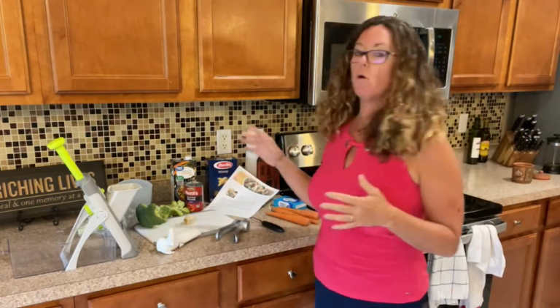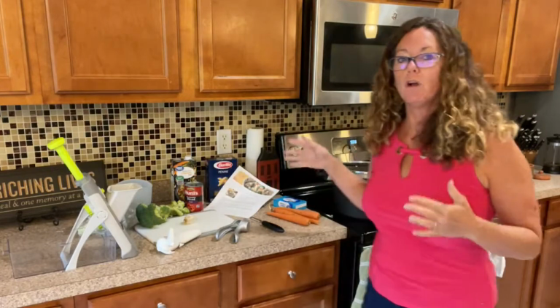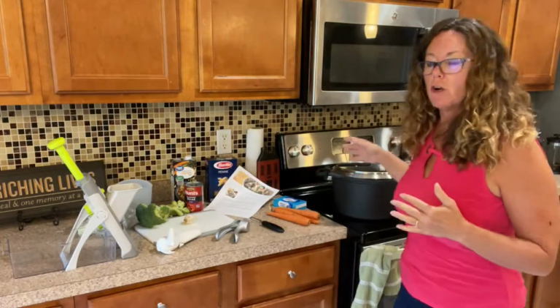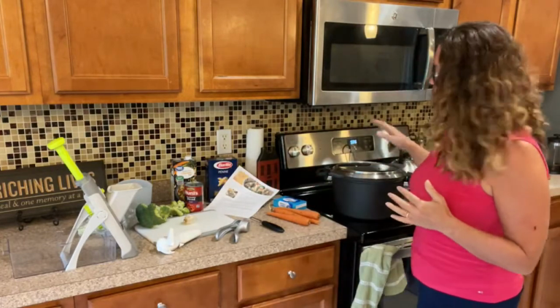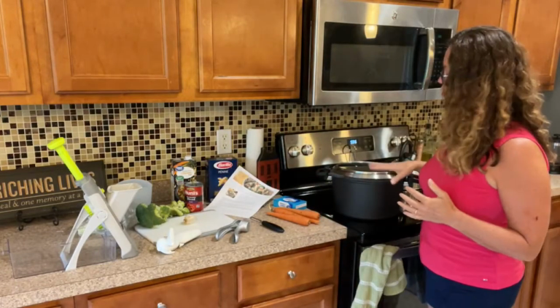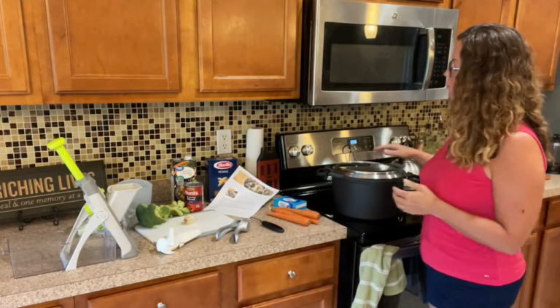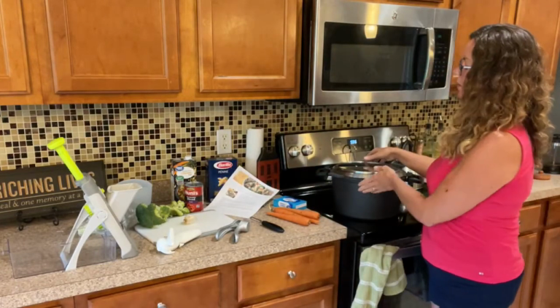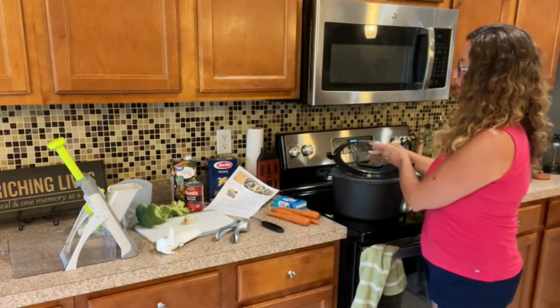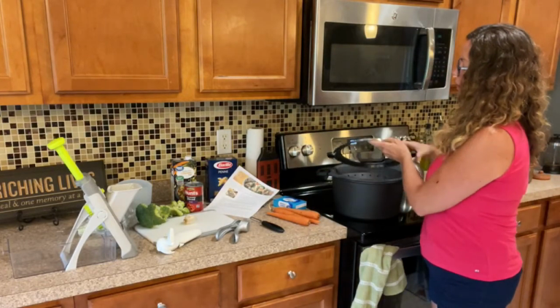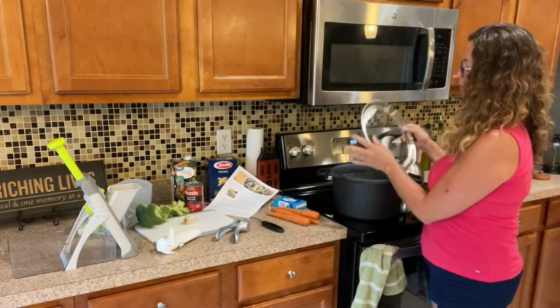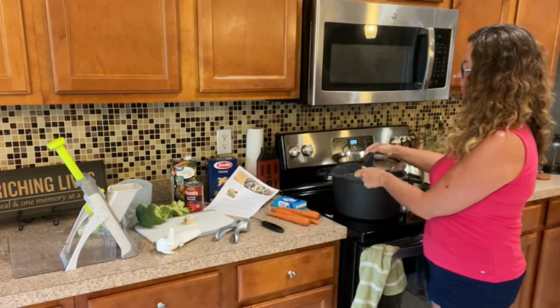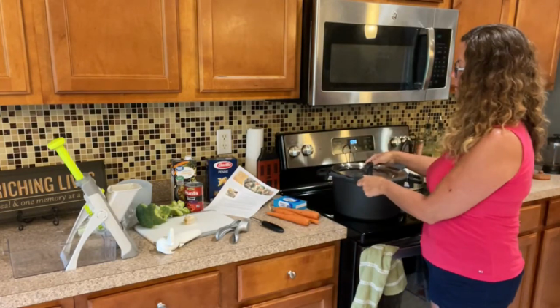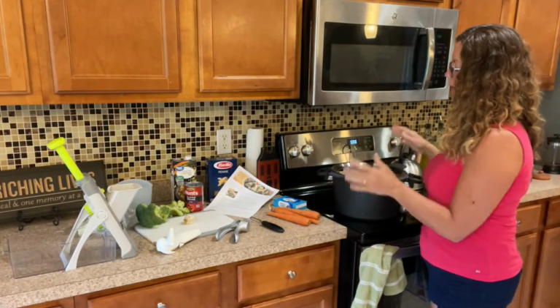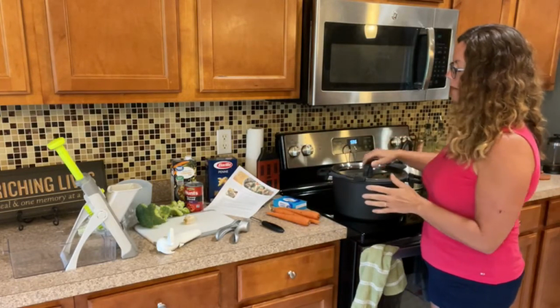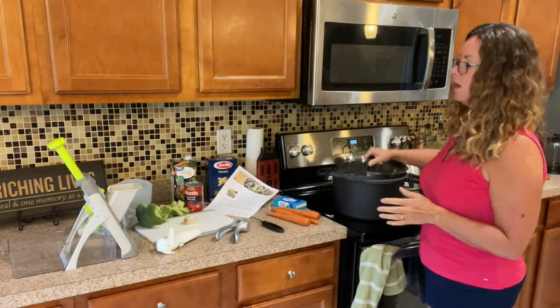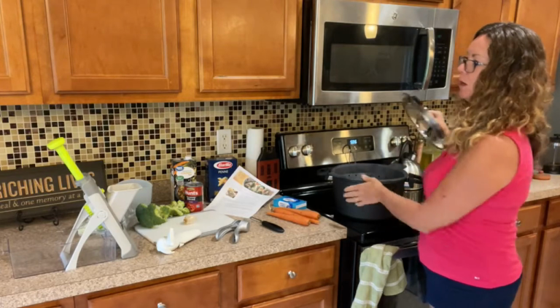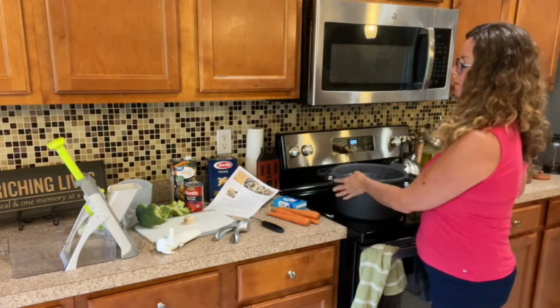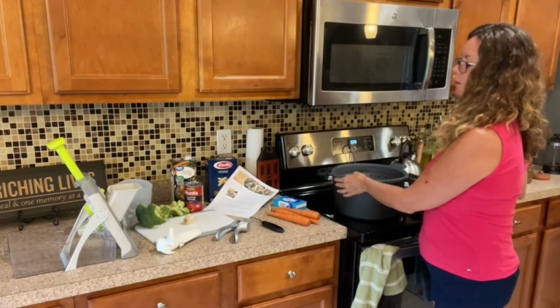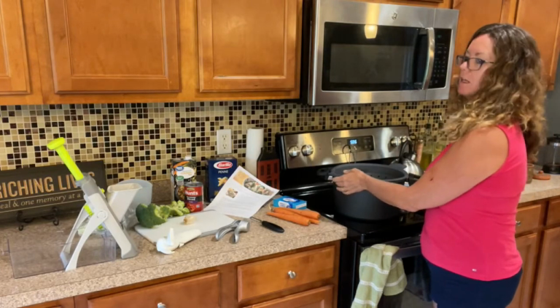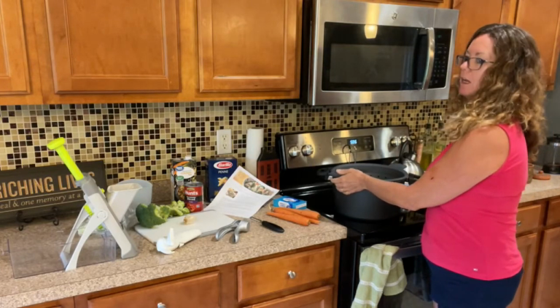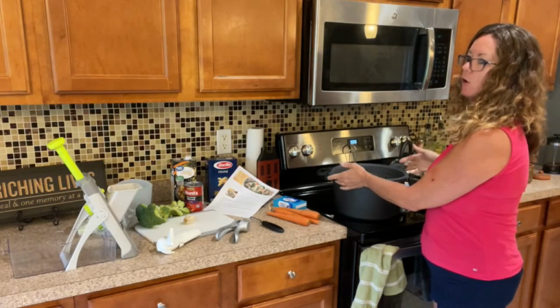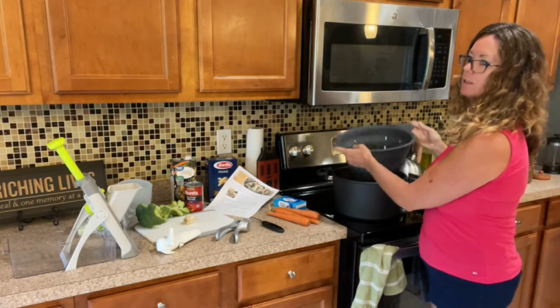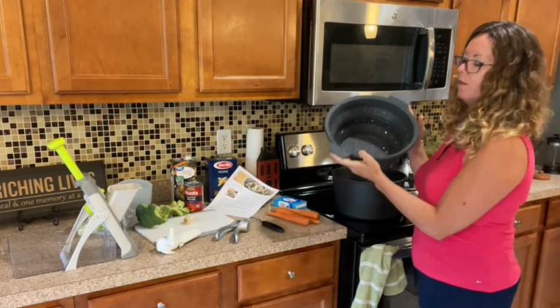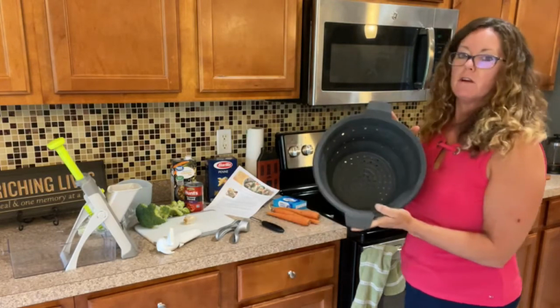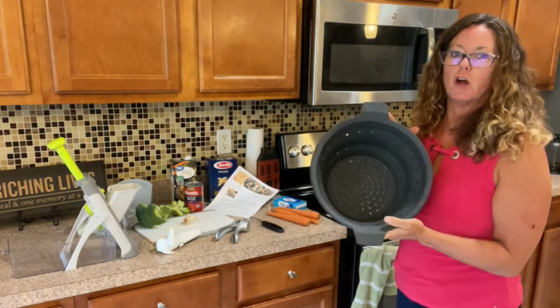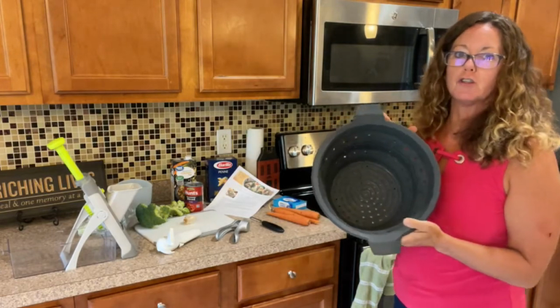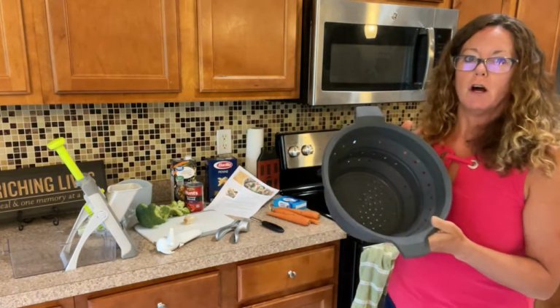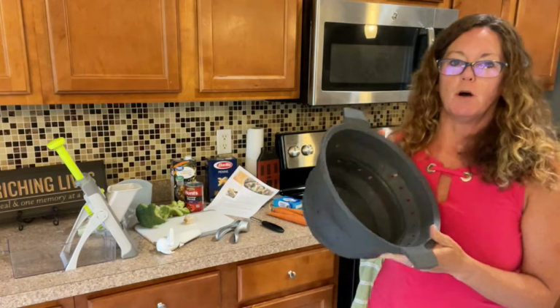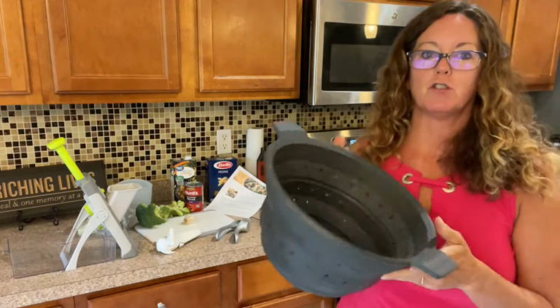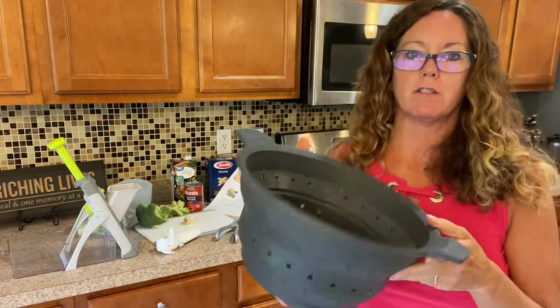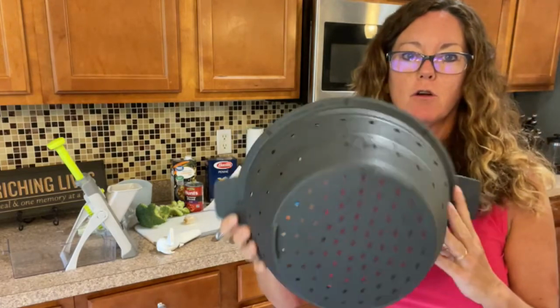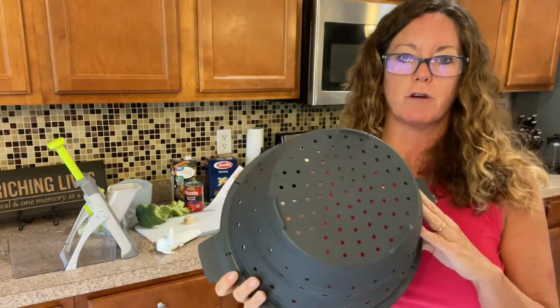We're going to start with our 12-quart stock pot that Pampered Chef makes. It has a couple of elements that you can add on as well. This is our large silicone strainer.